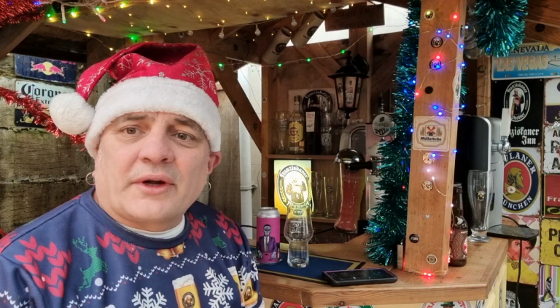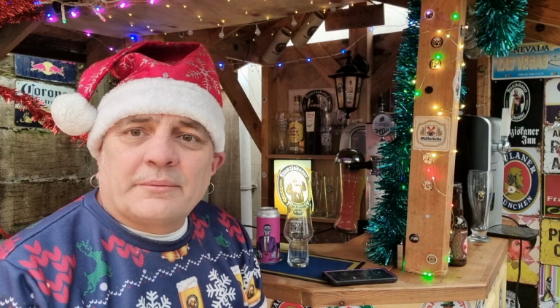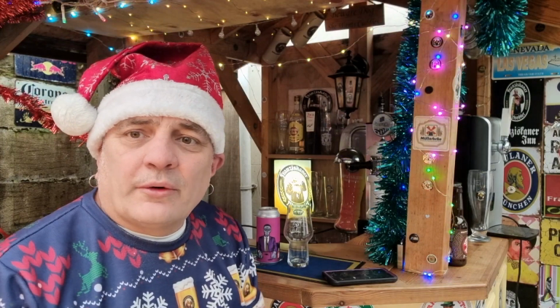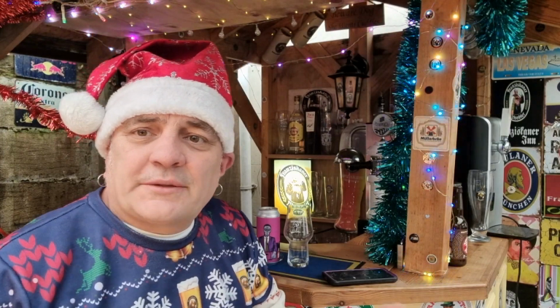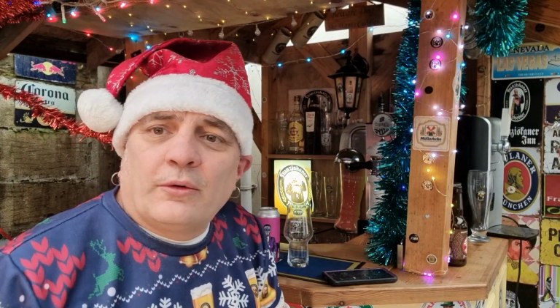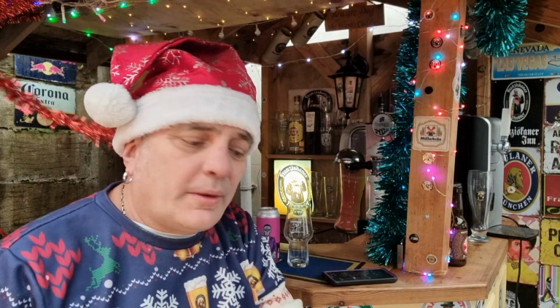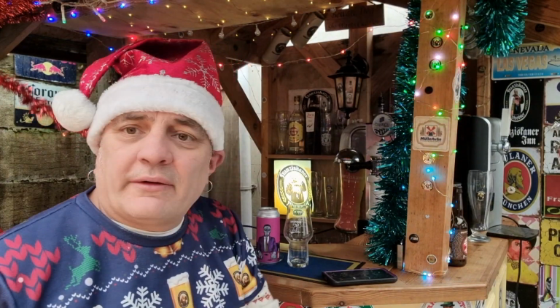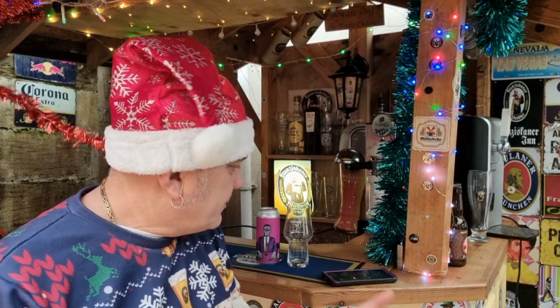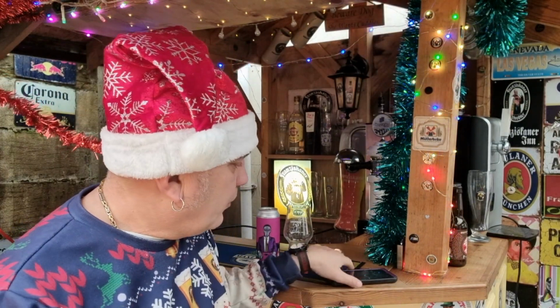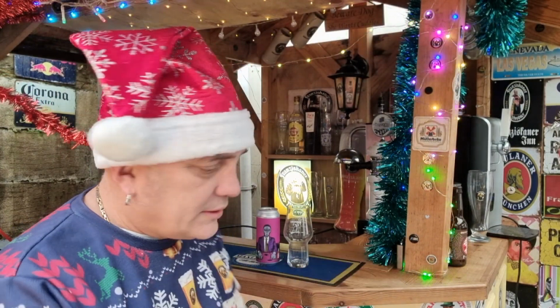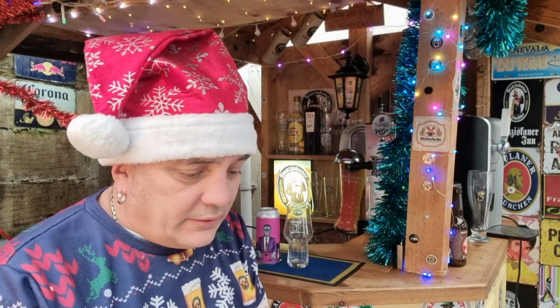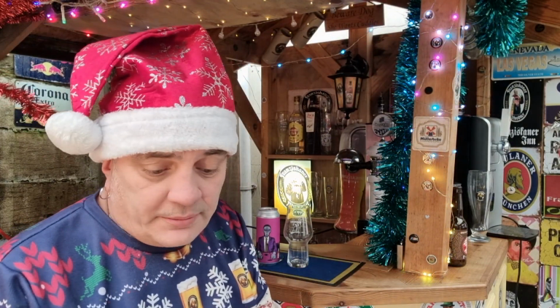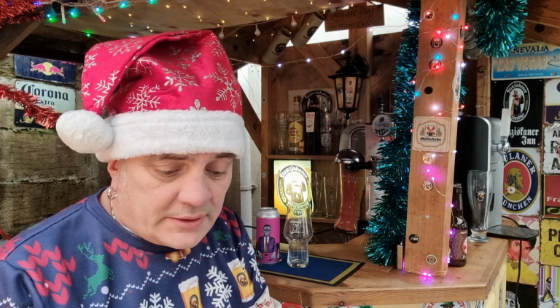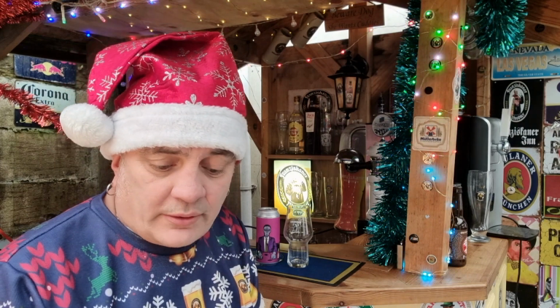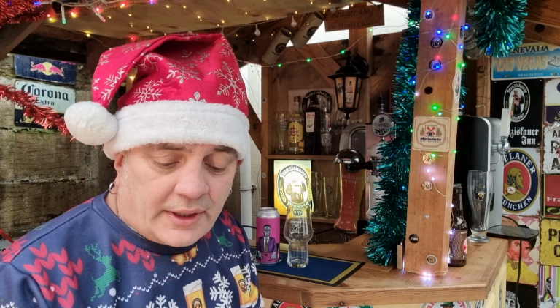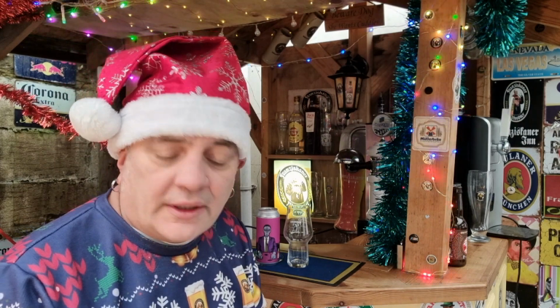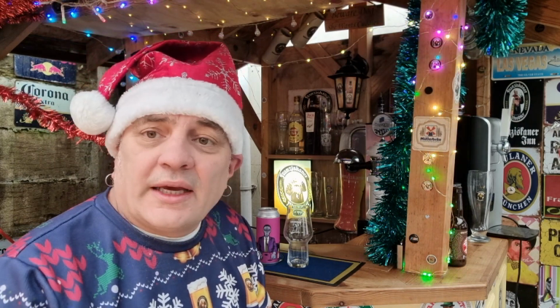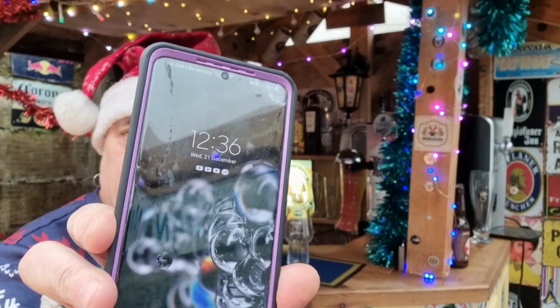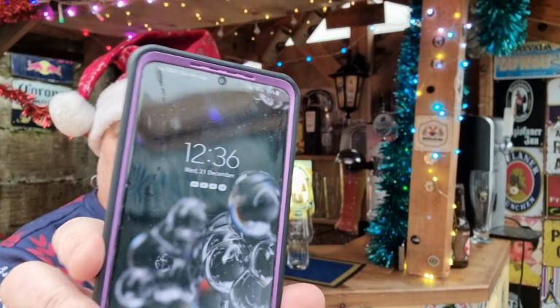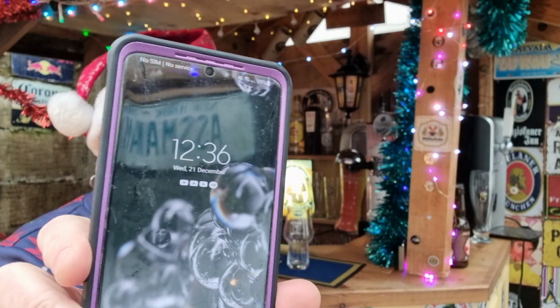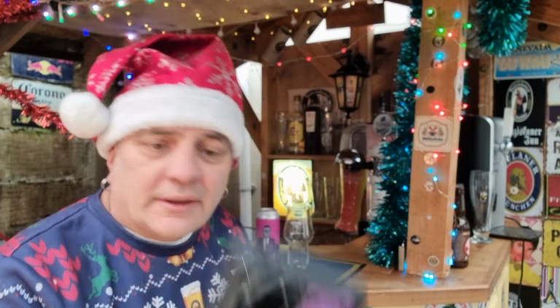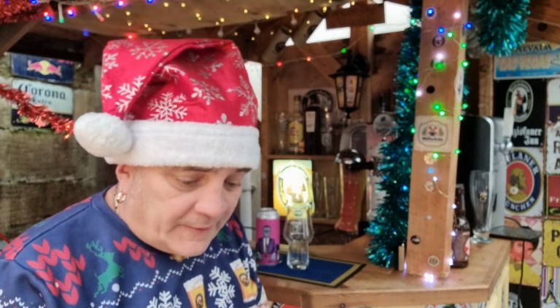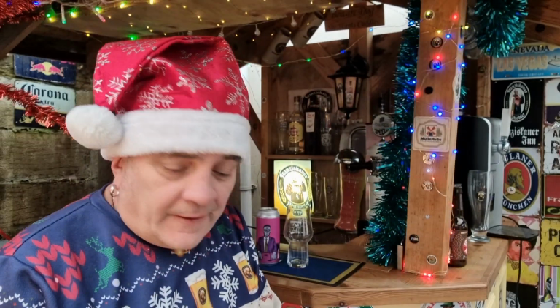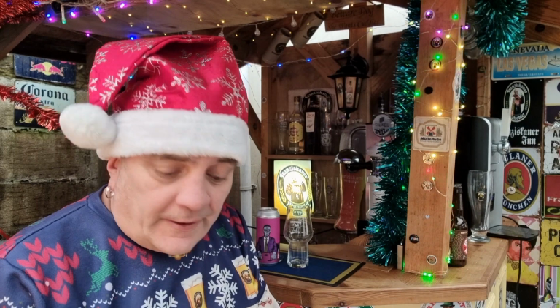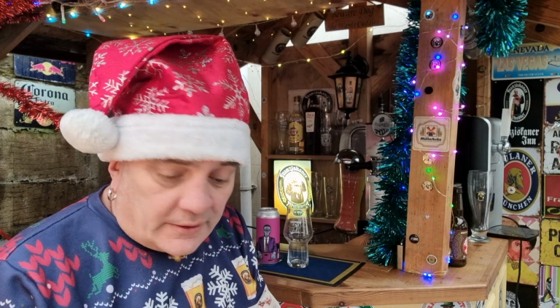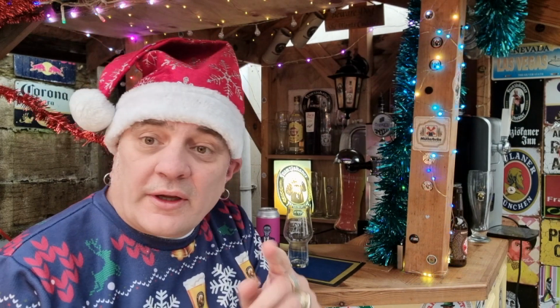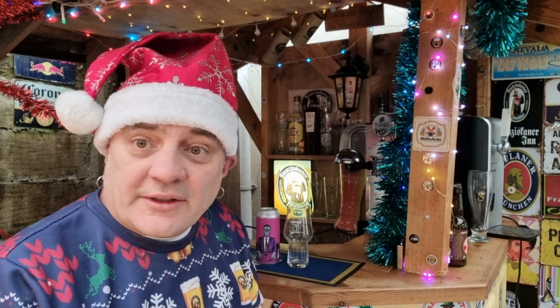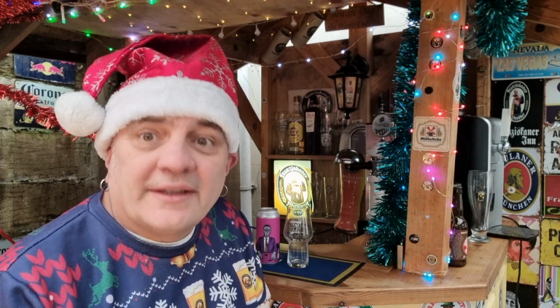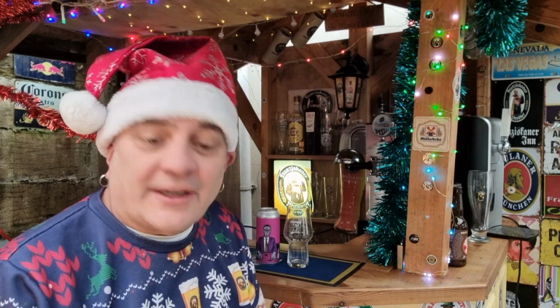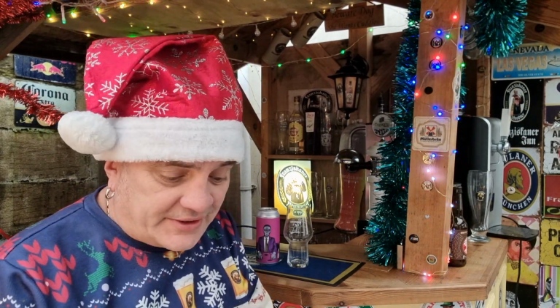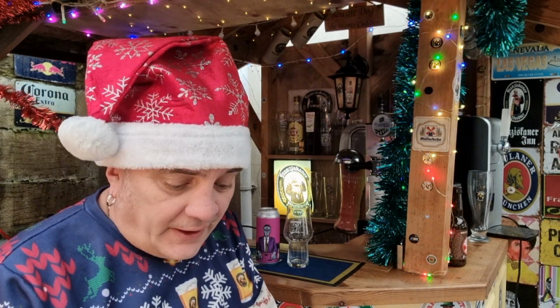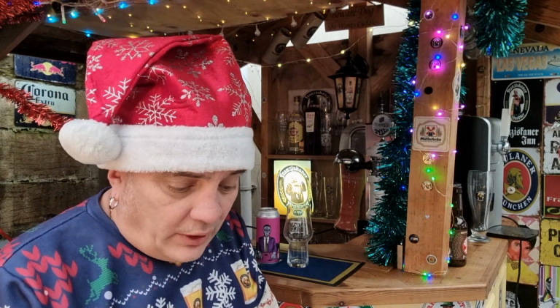Good afternoon people, it's Paul, Rate My Beer. It's Wes Beer Wednesday — or Weizen Beer Wednesday, however you want to pronounce it. It's December the 21st, 12:36.